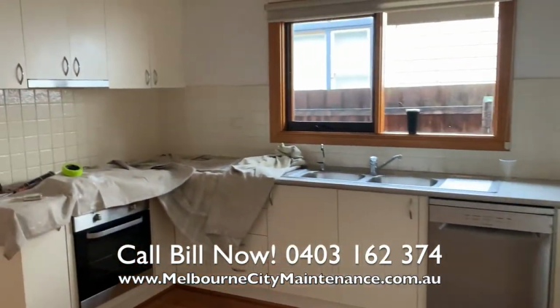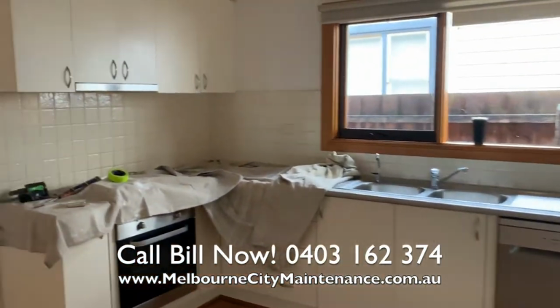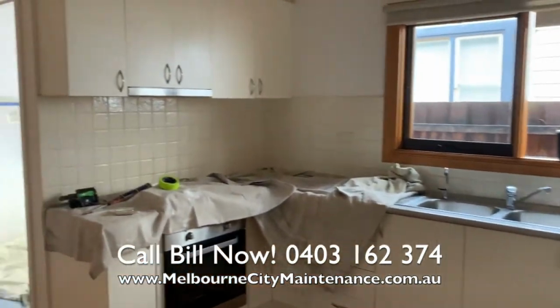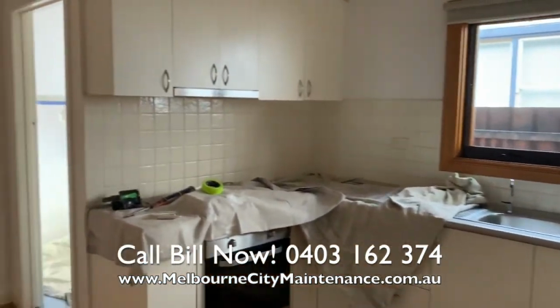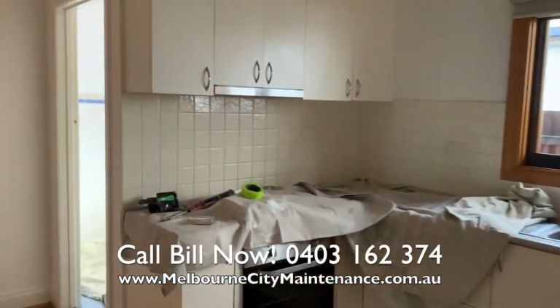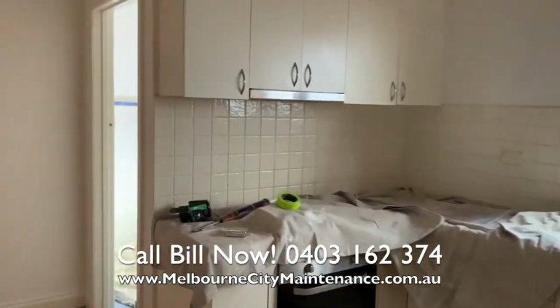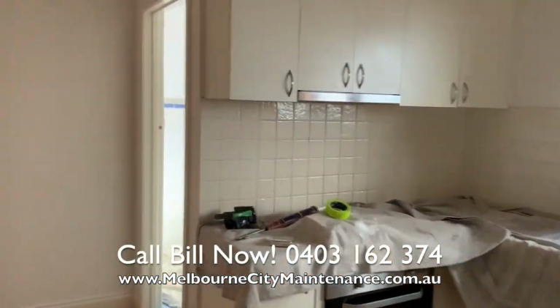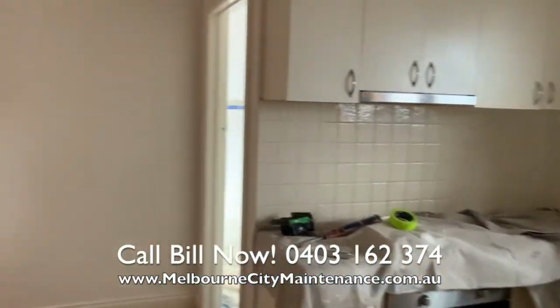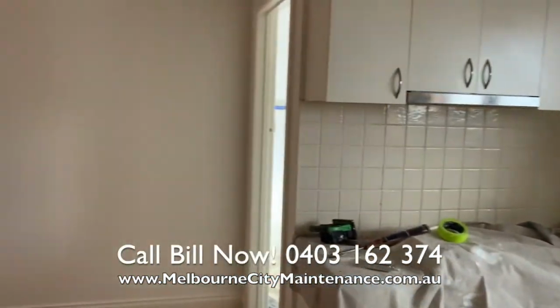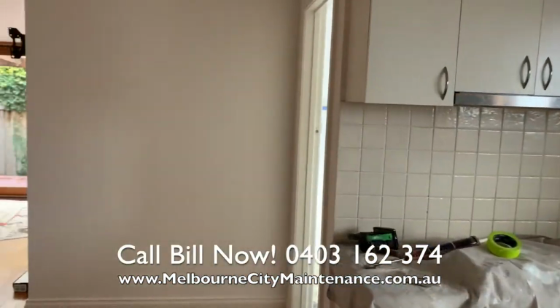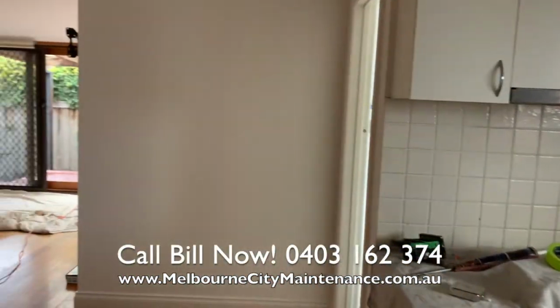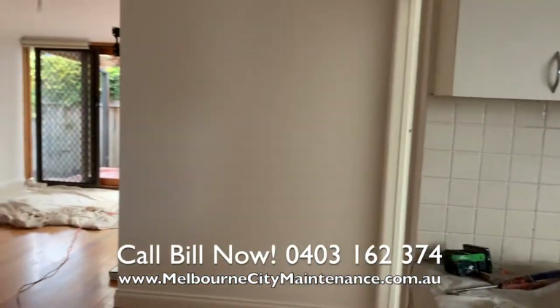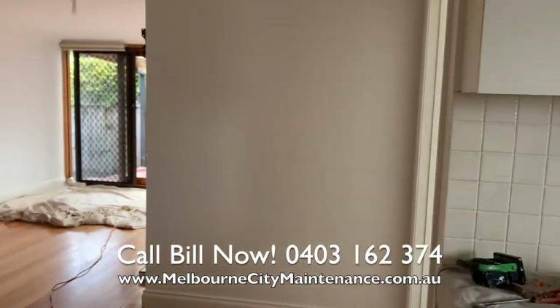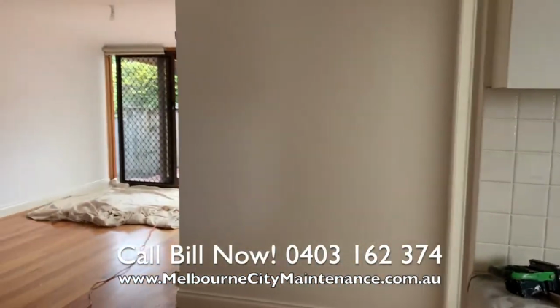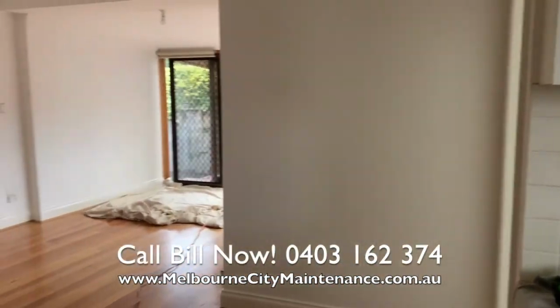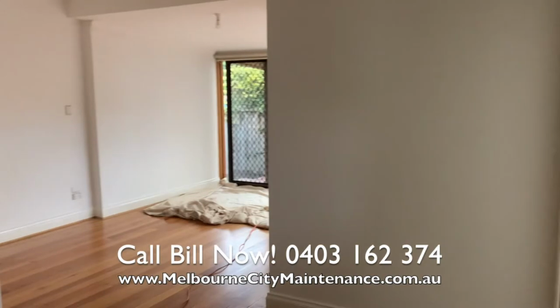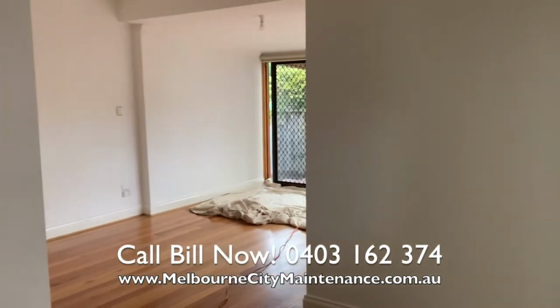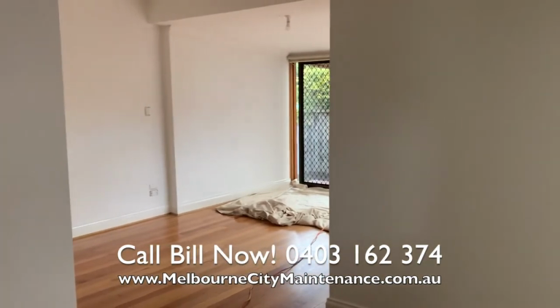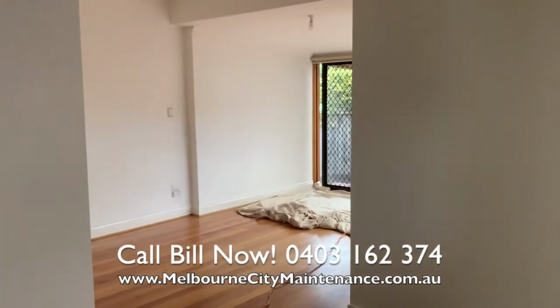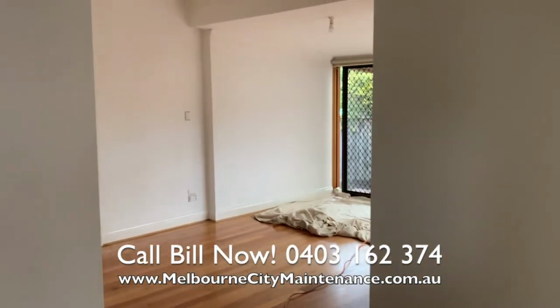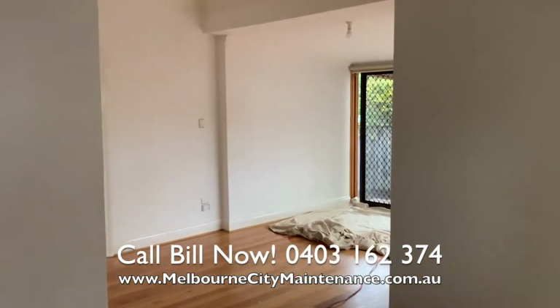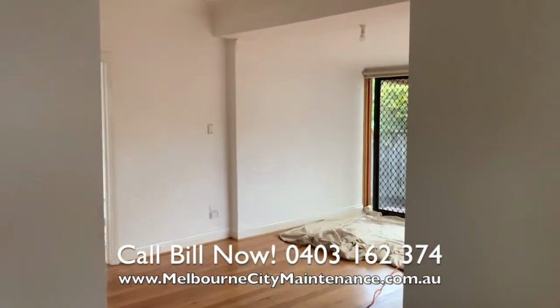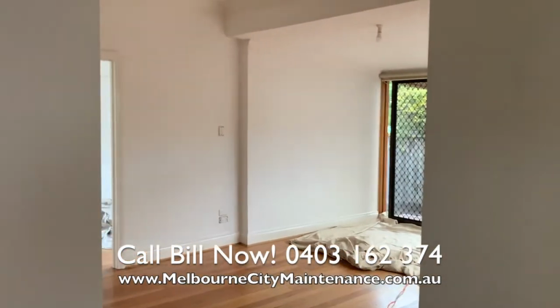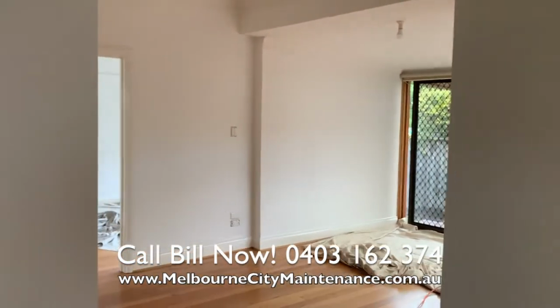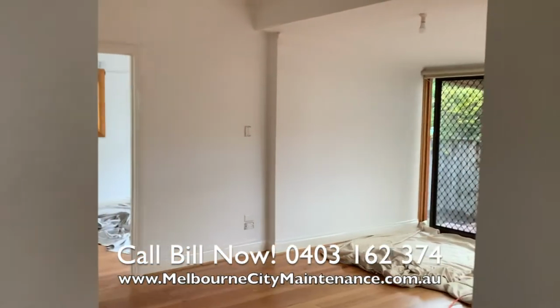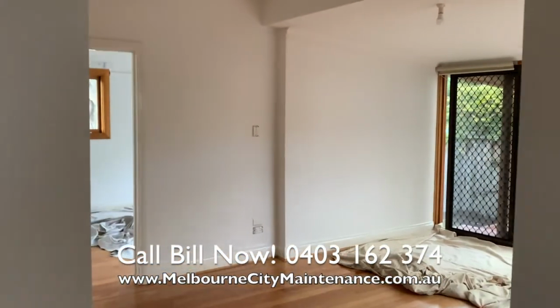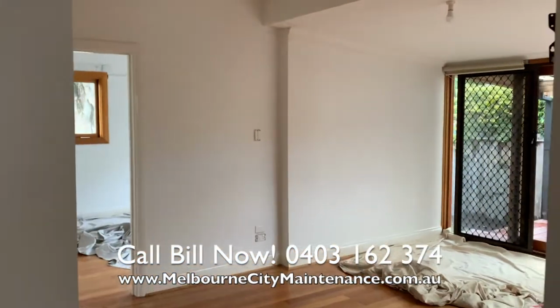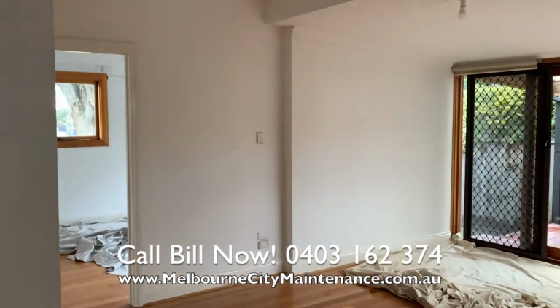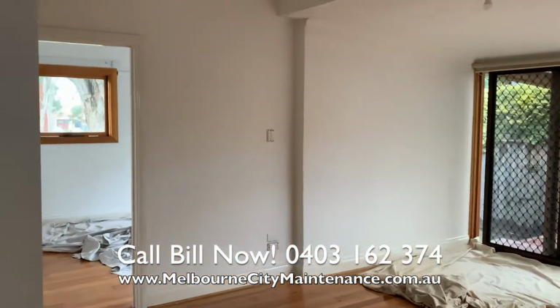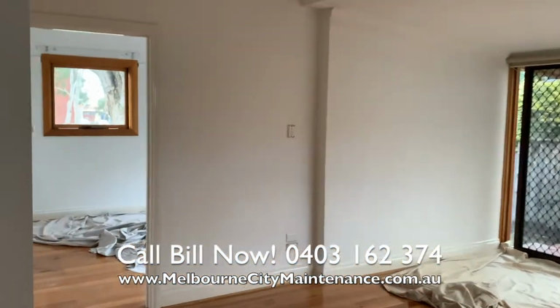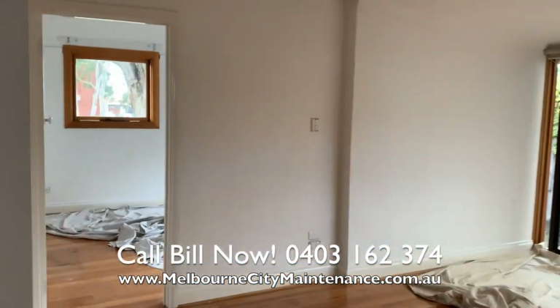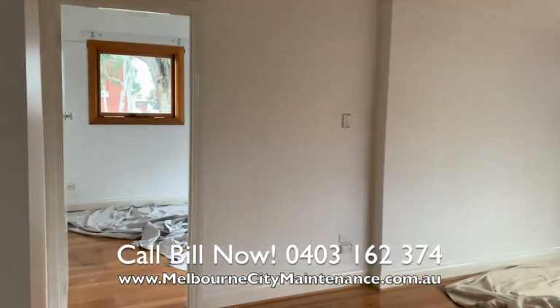We also completed the rear bedroom, the laundry, the bathroom and the rear lounge area.